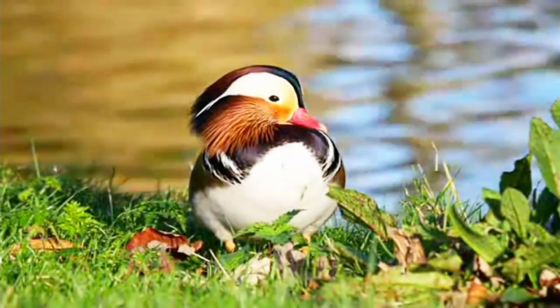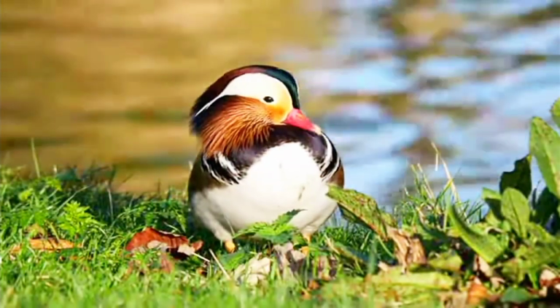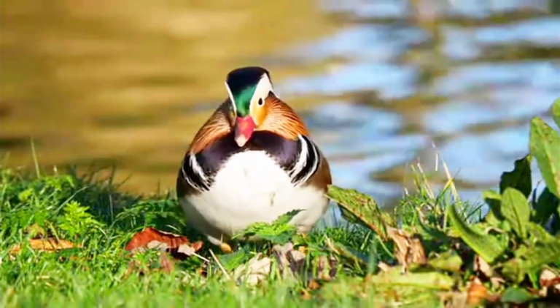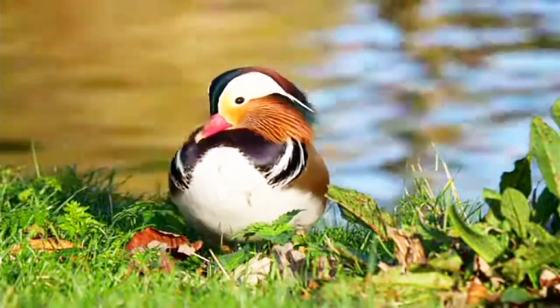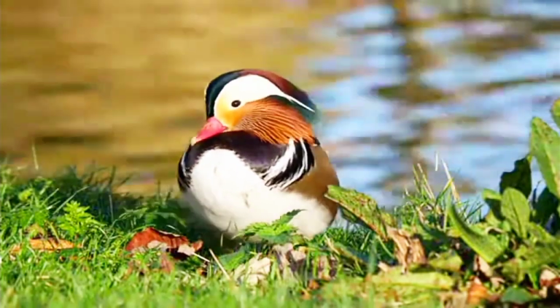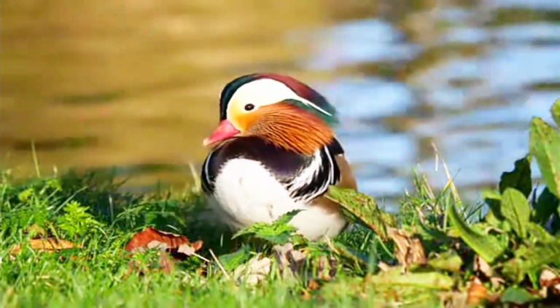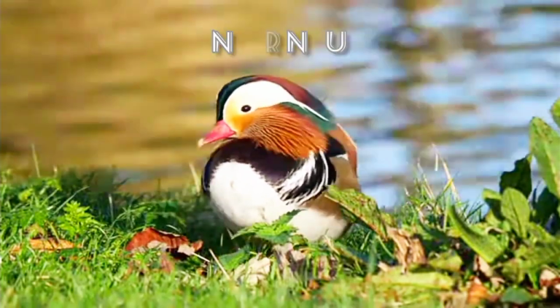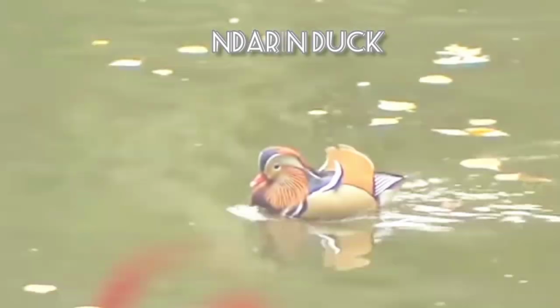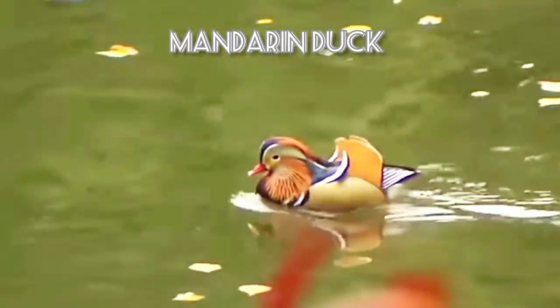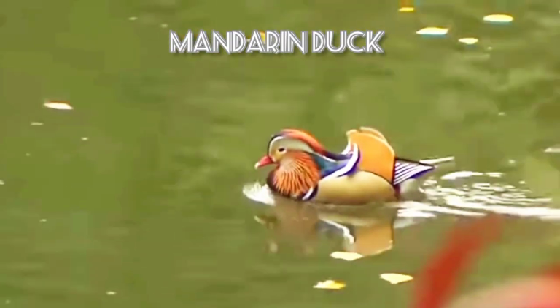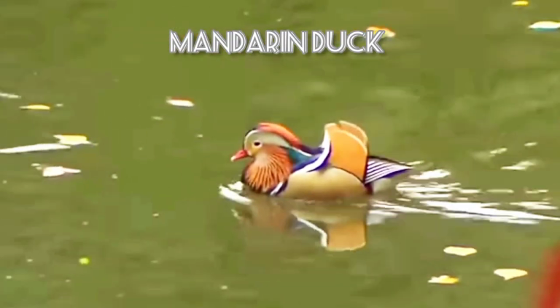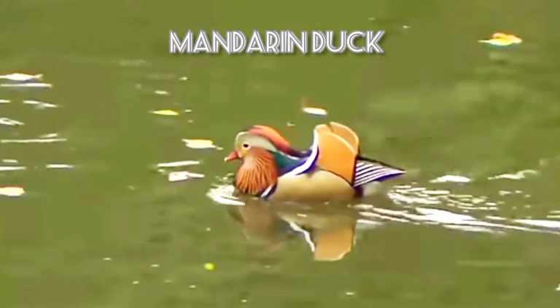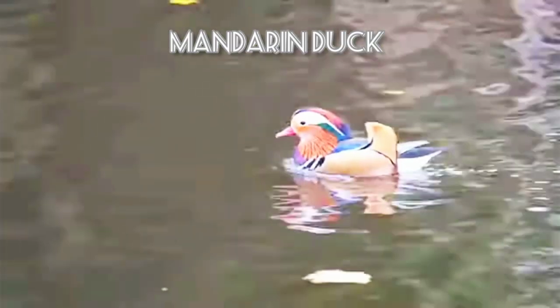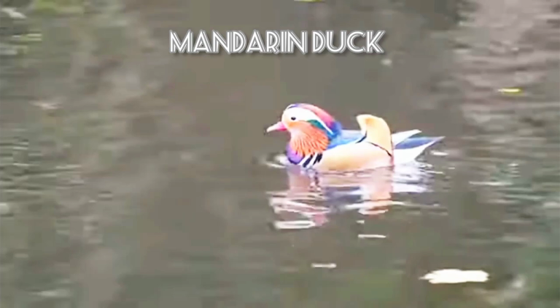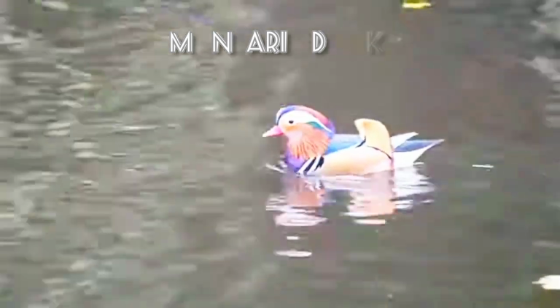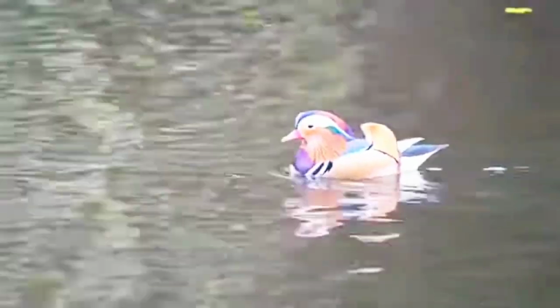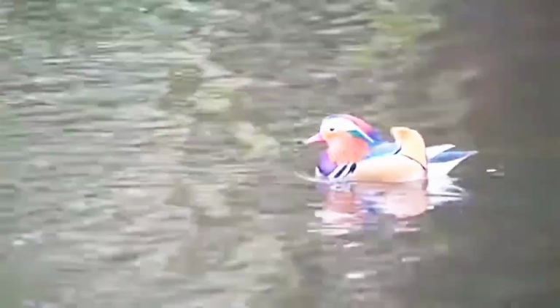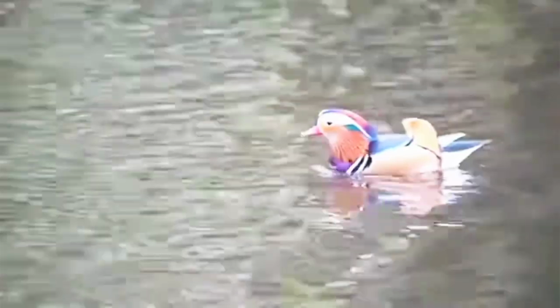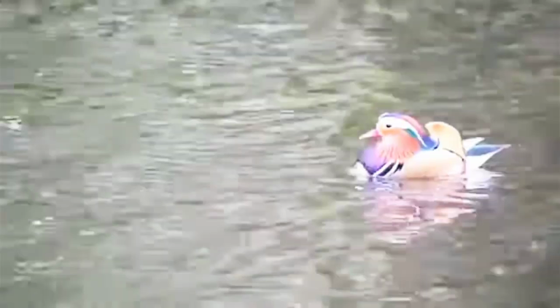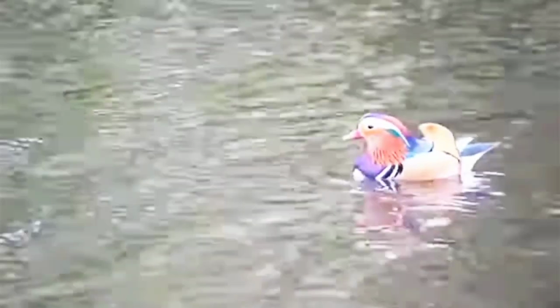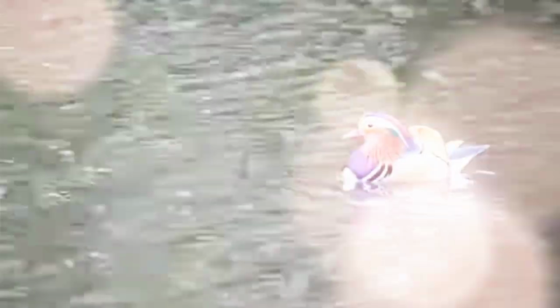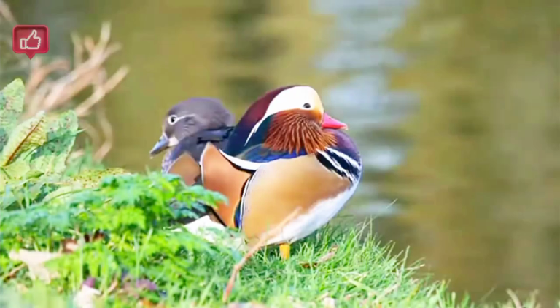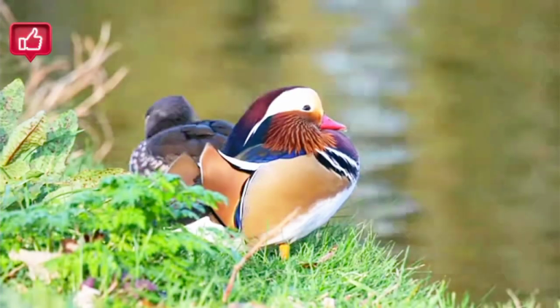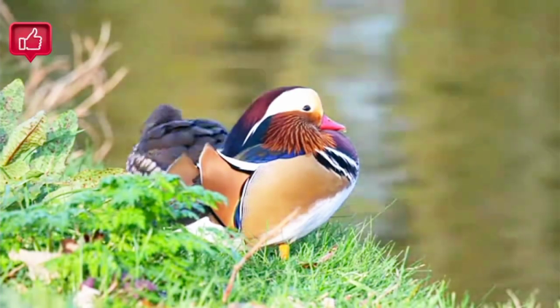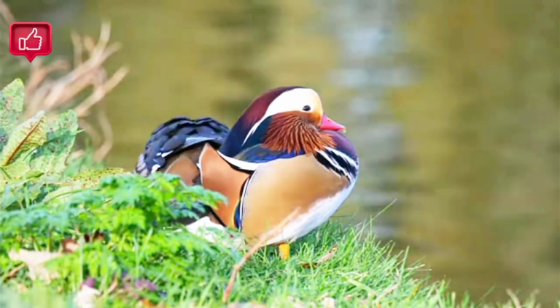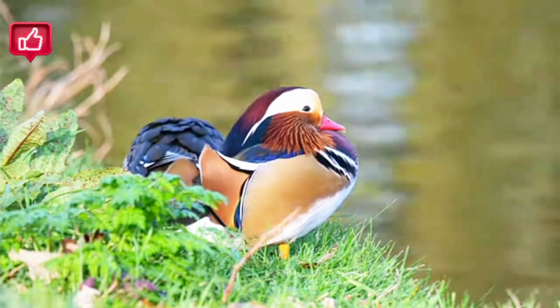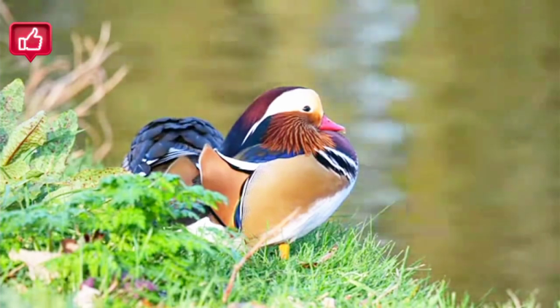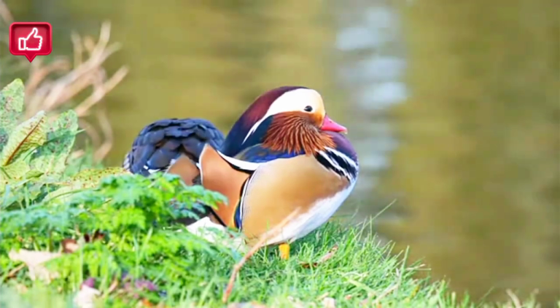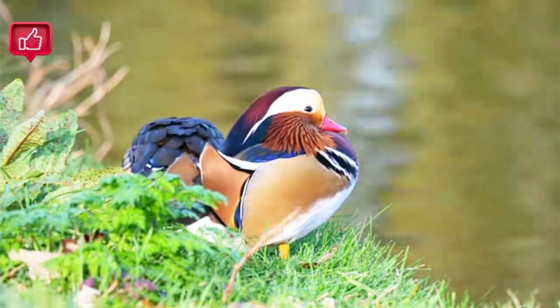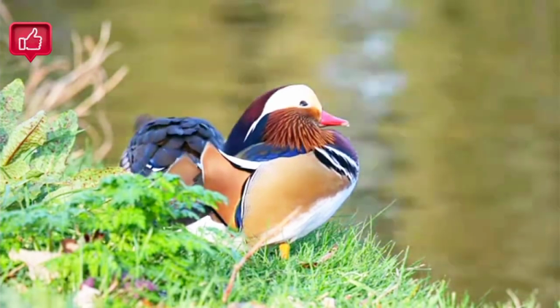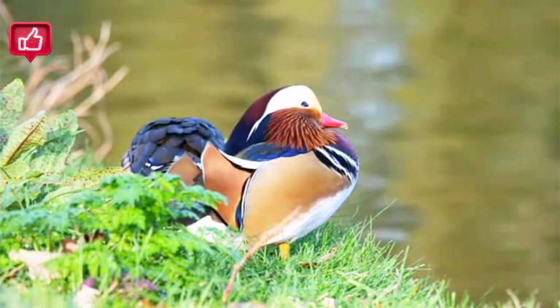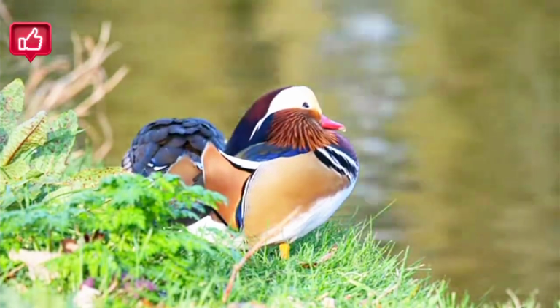A beautiful, unmistakable duck — the mandarin duck is considered one of the most beautiful birds in the world. Asia is the native home of the mandarin duck, and they are known for their vibrant plumage, which is made up of an array of colors that you can't help but notice.